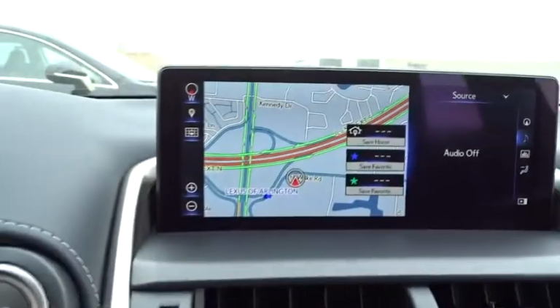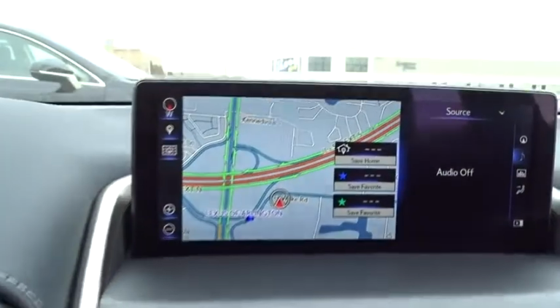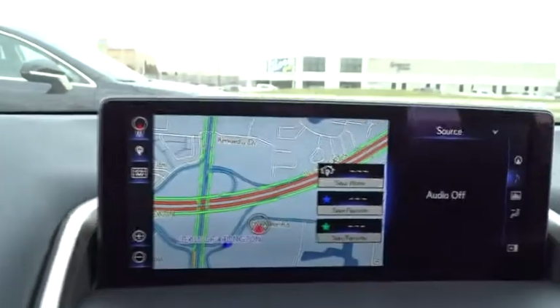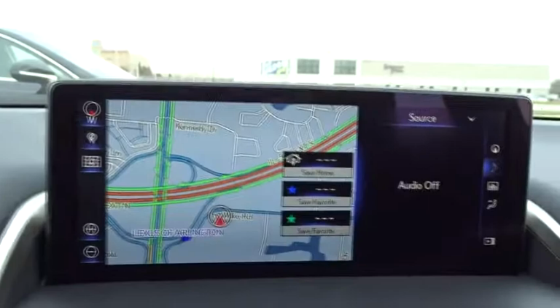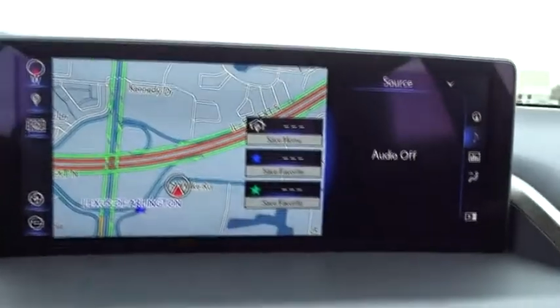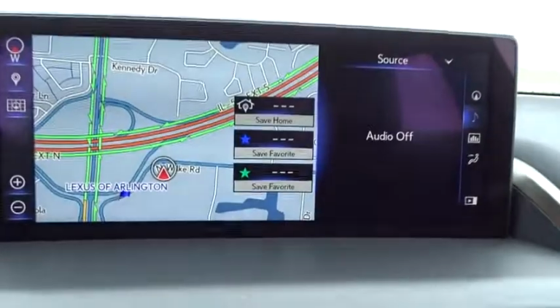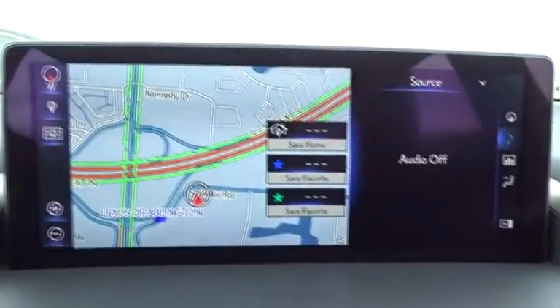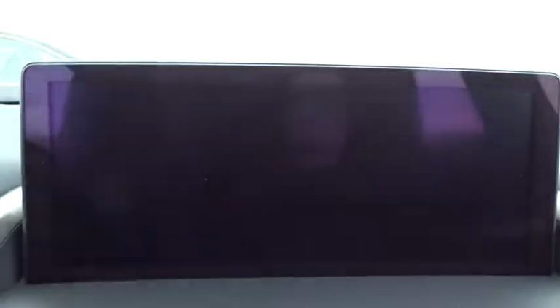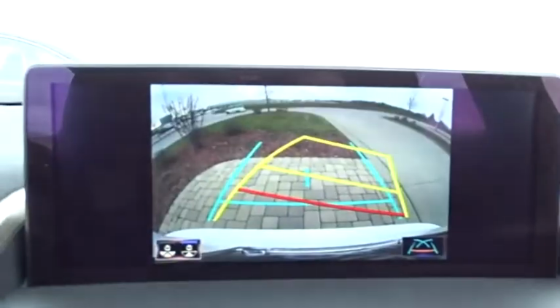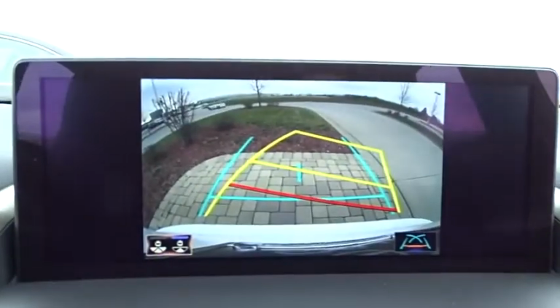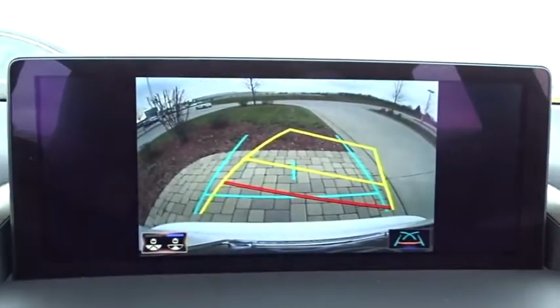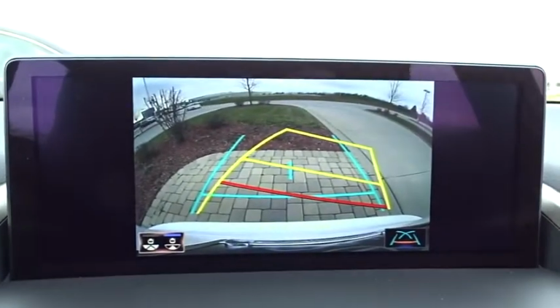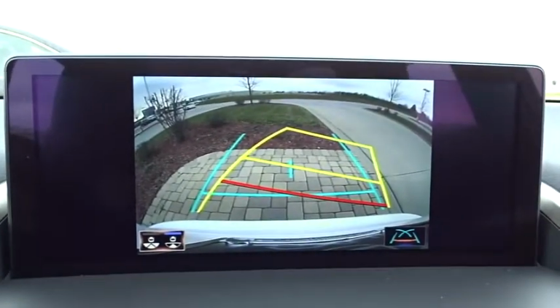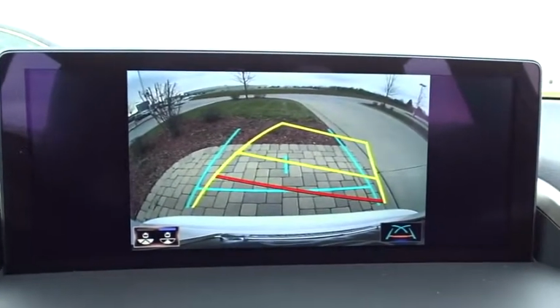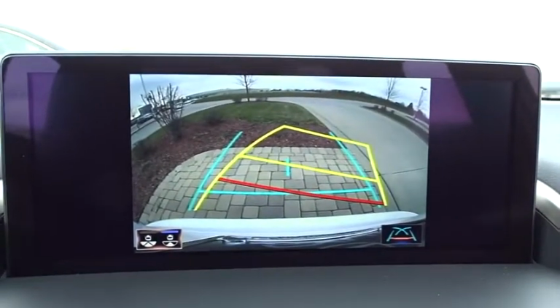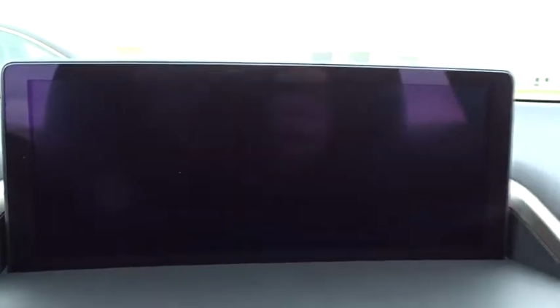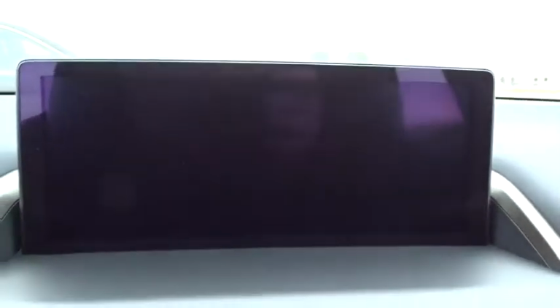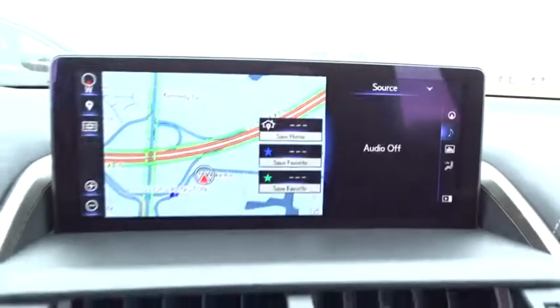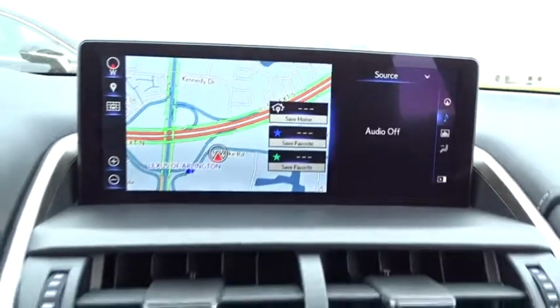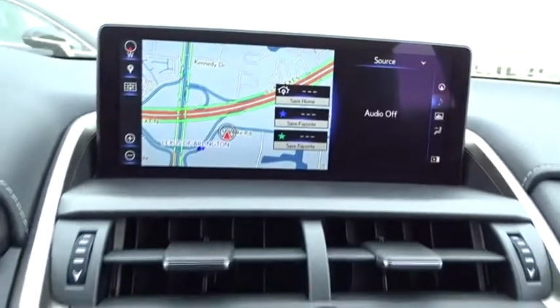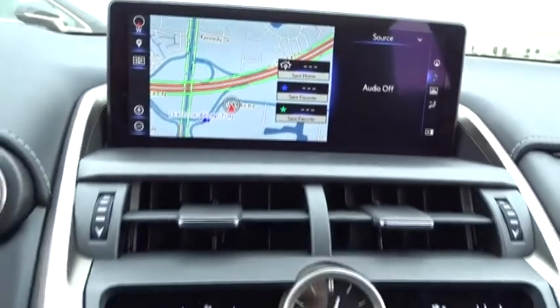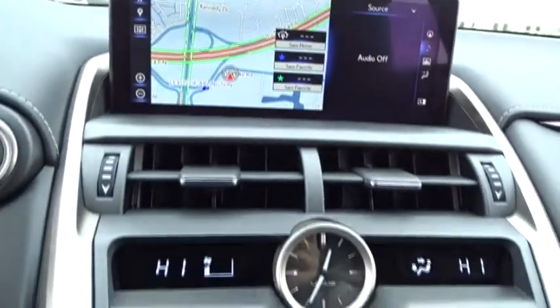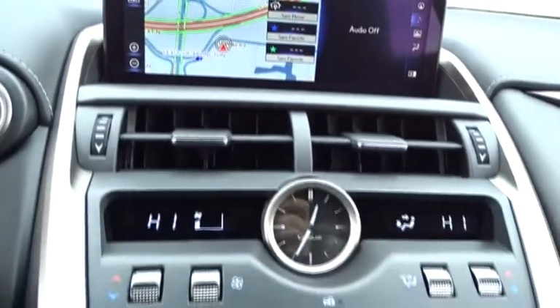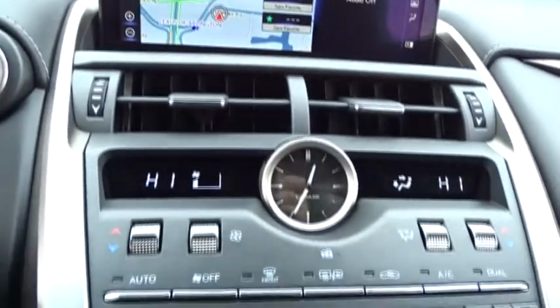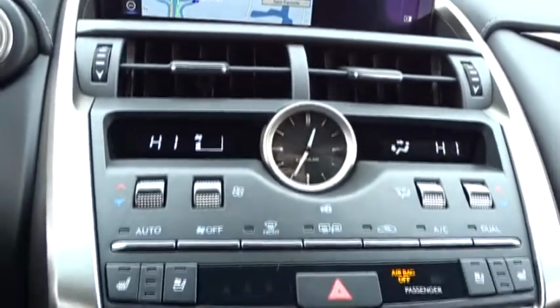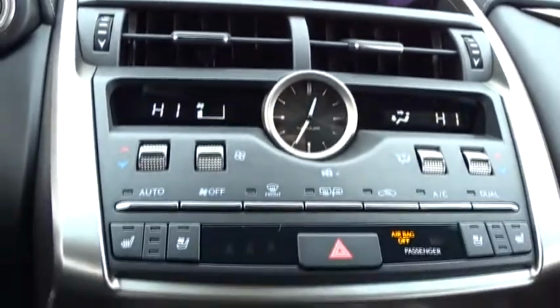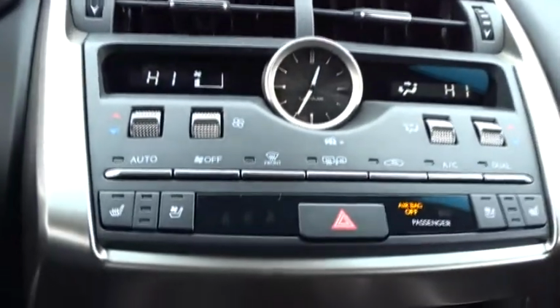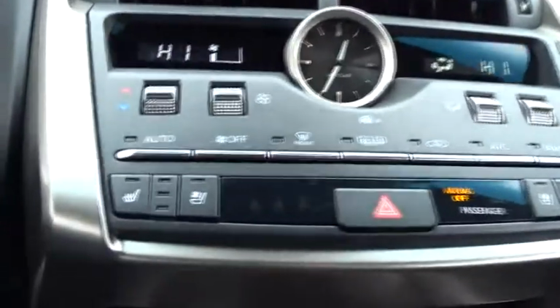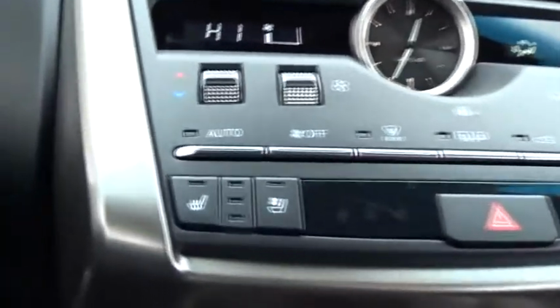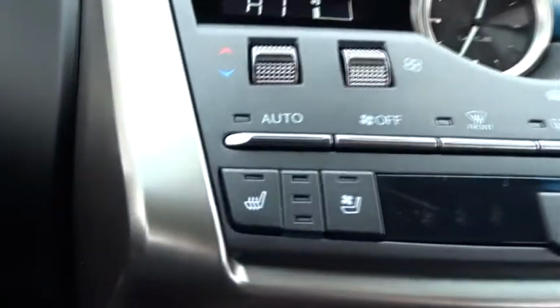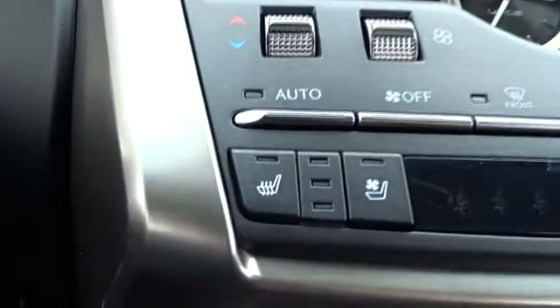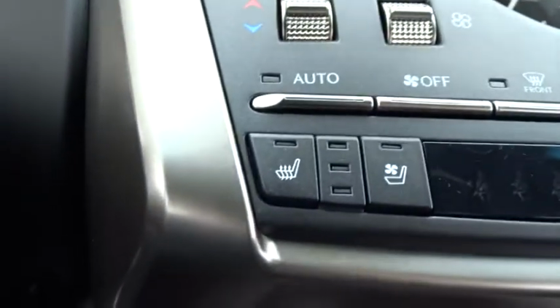Backup camera, leather wrapped steering wheel, Bluetooth, adjustable steering wheel, power steering, keyless start, cruise control, aluminum wheels, four-wheel disc brakes, floor mats, climate control.